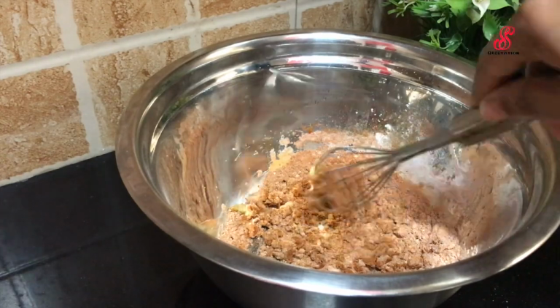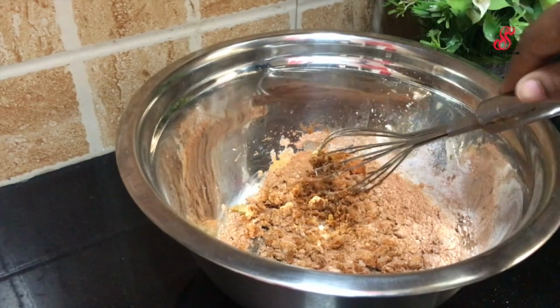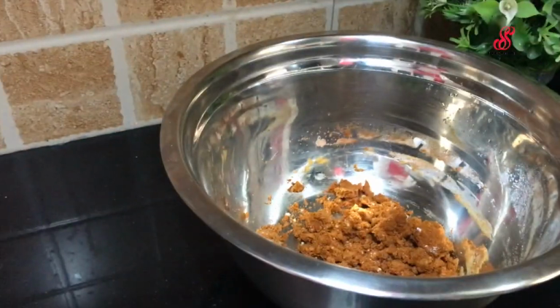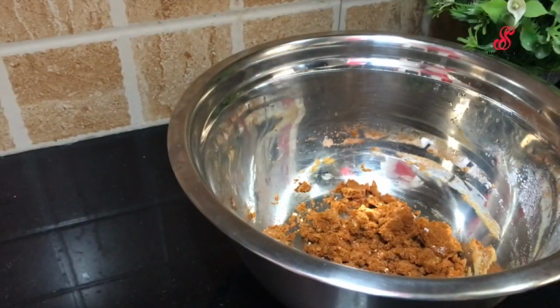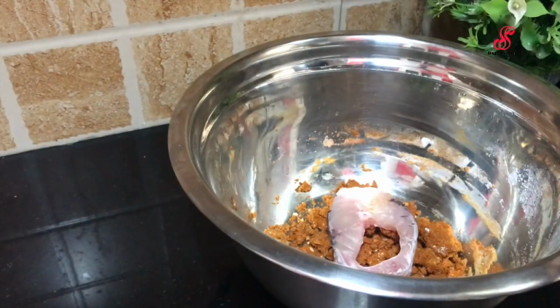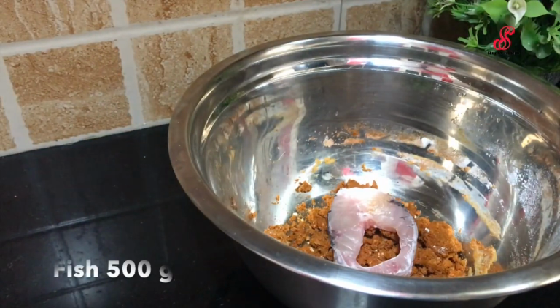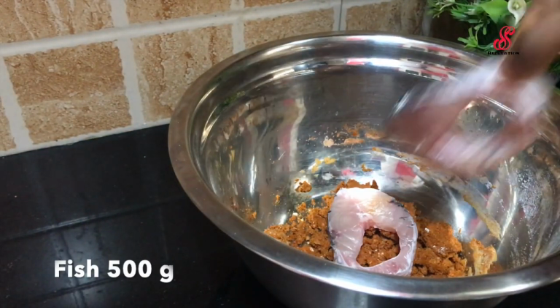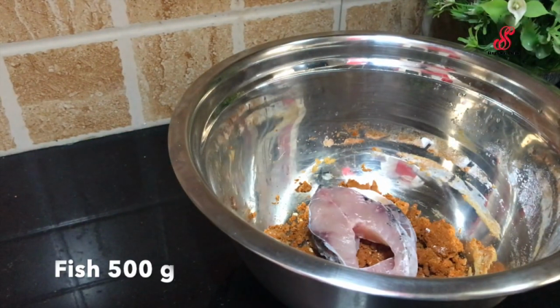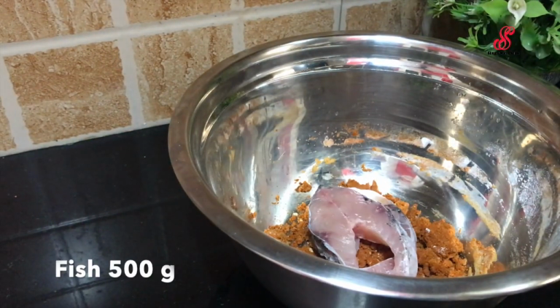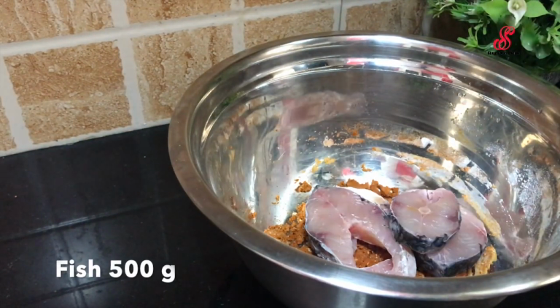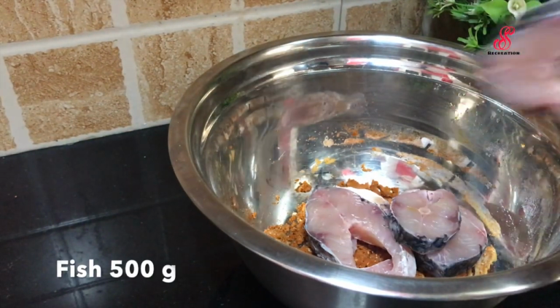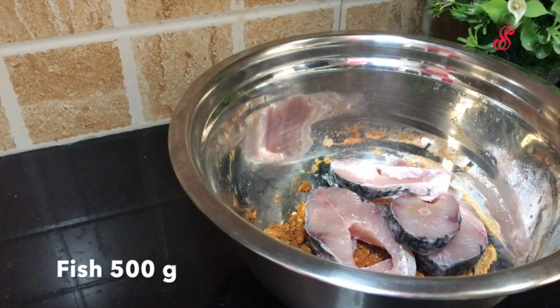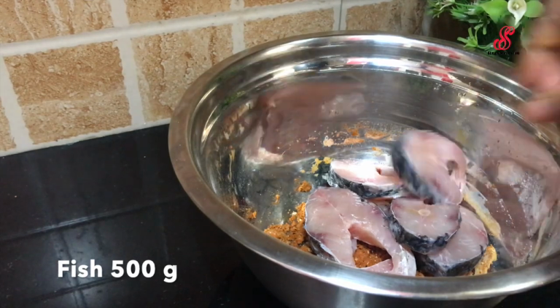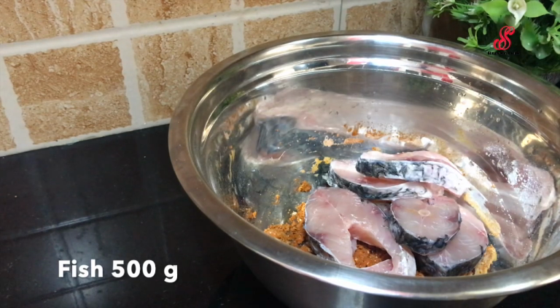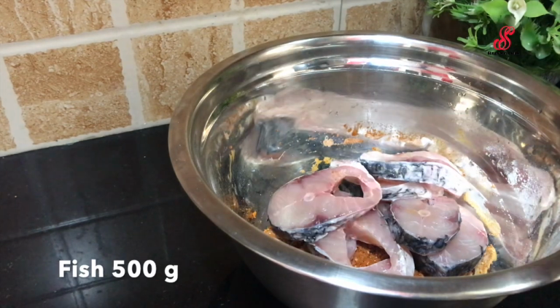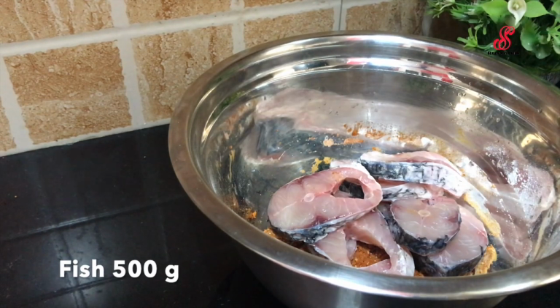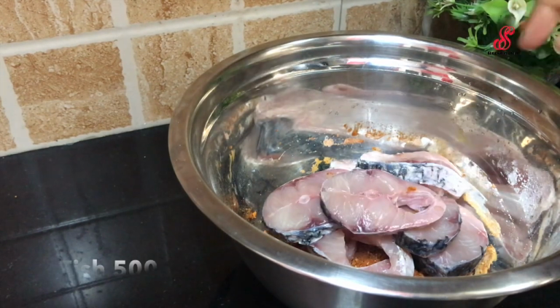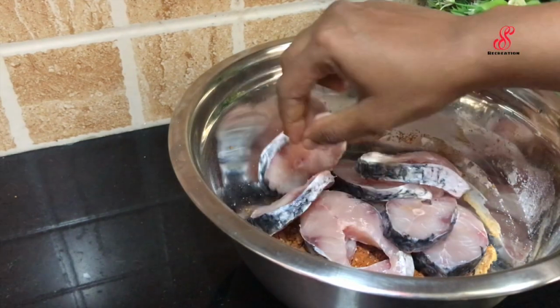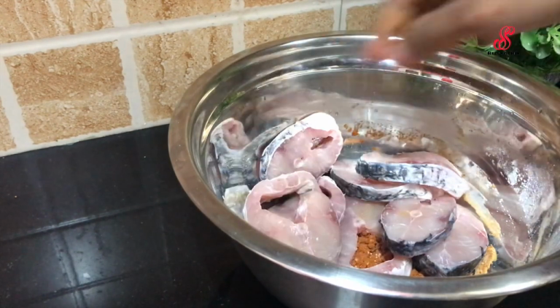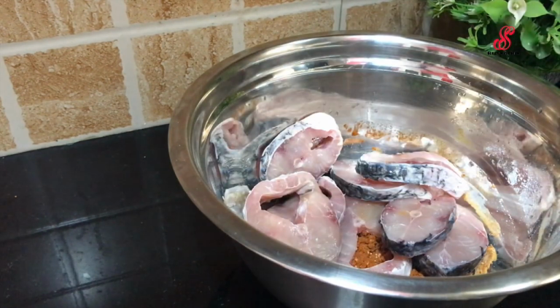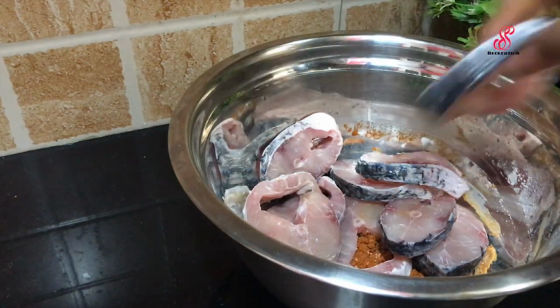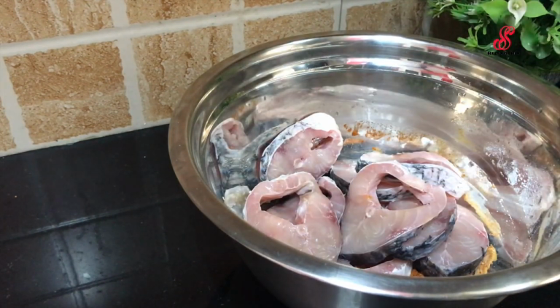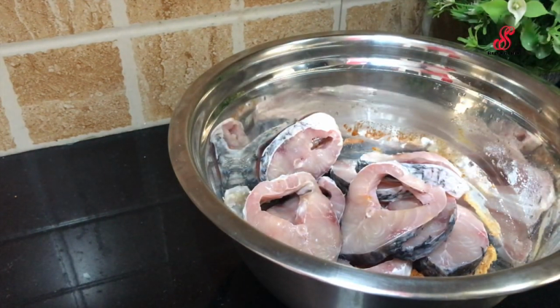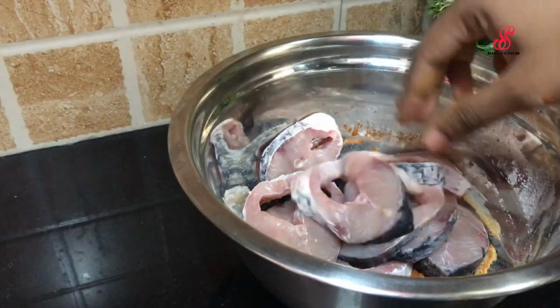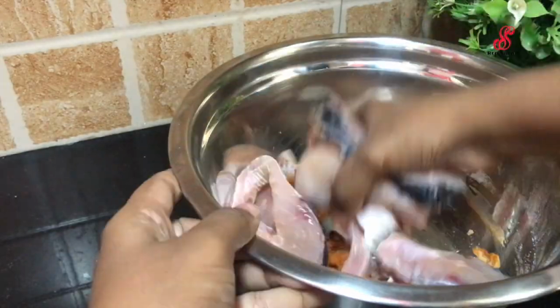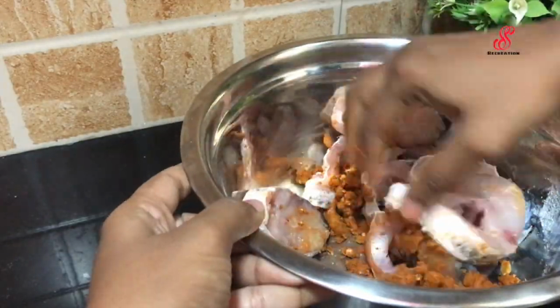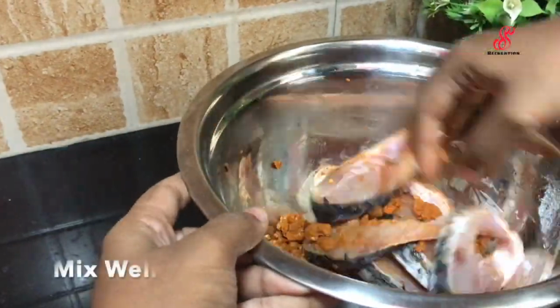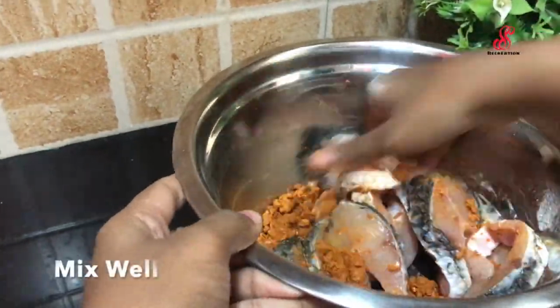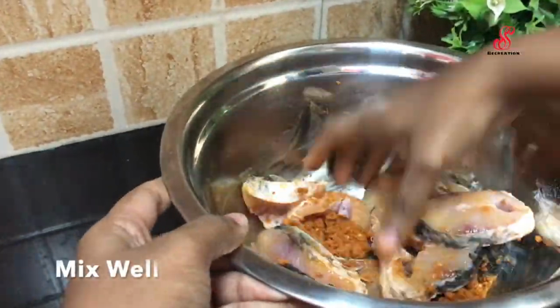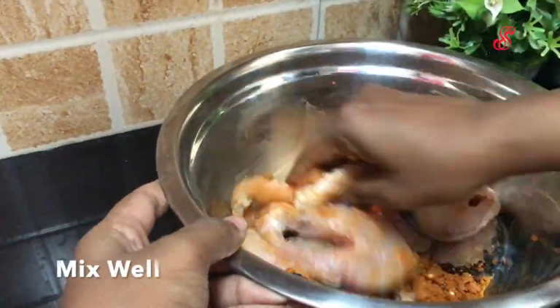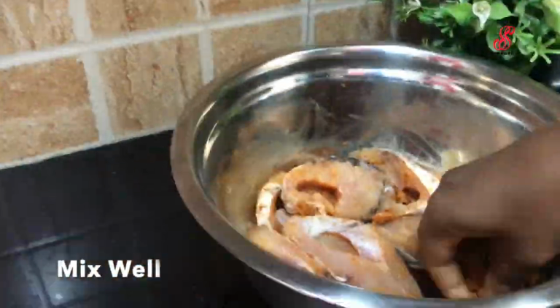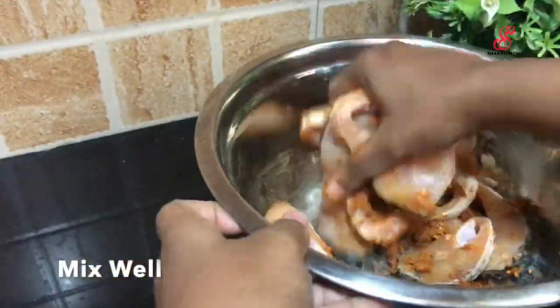Add 1 tablespoon of salt, 1 tablespoon of sauce, and 10 pounds of fish. Add 2 tablespoons of salt.